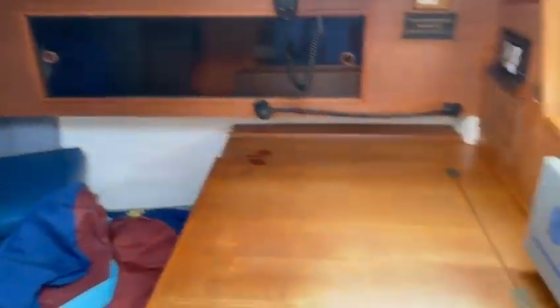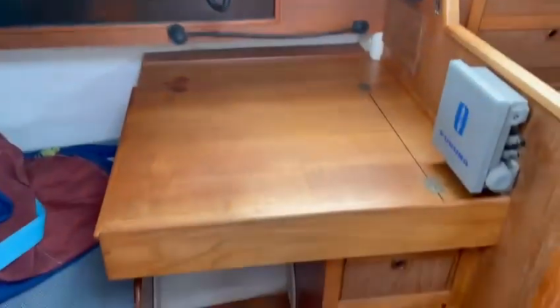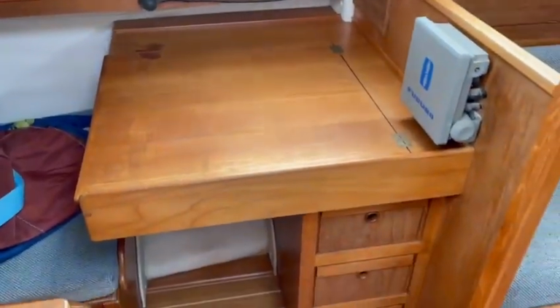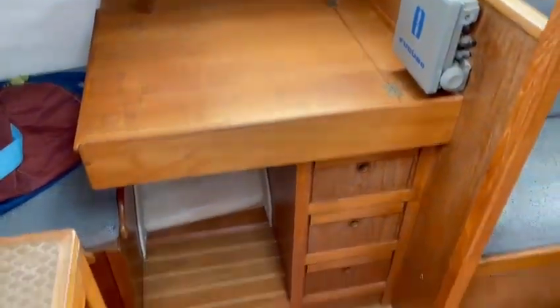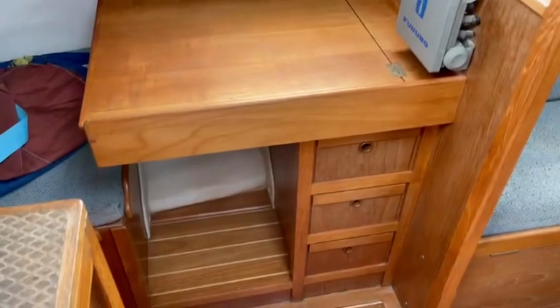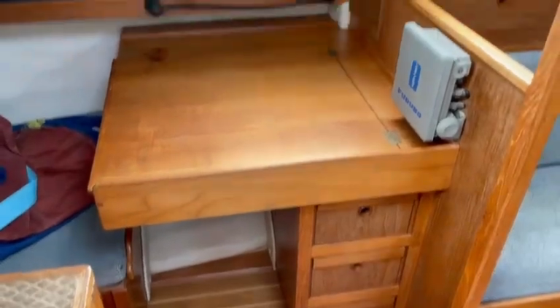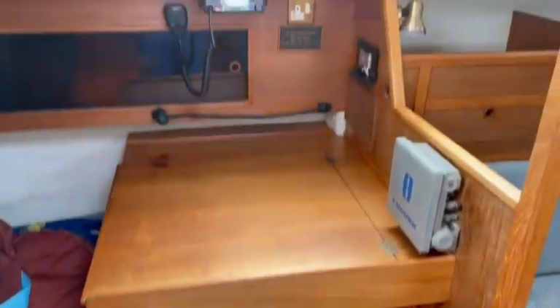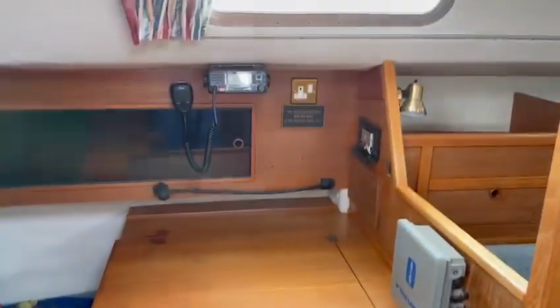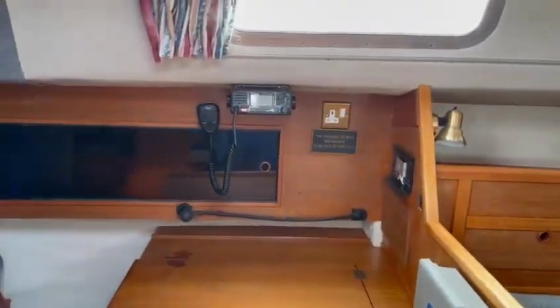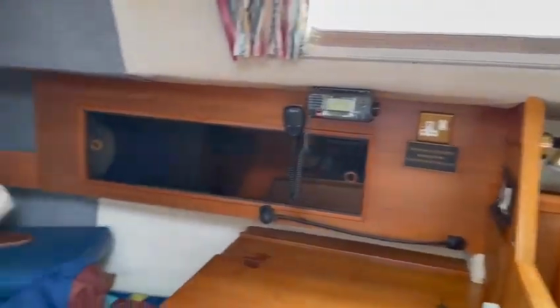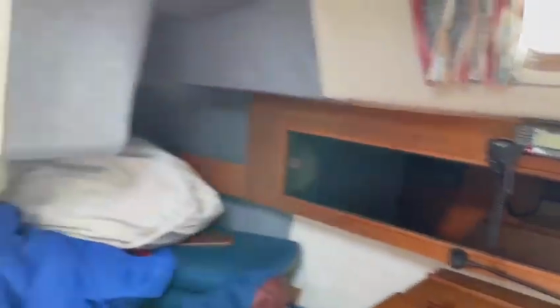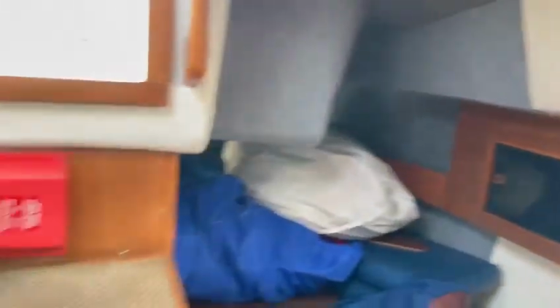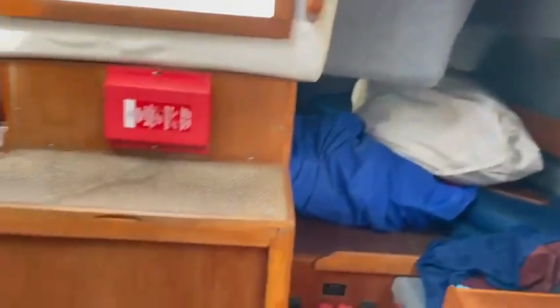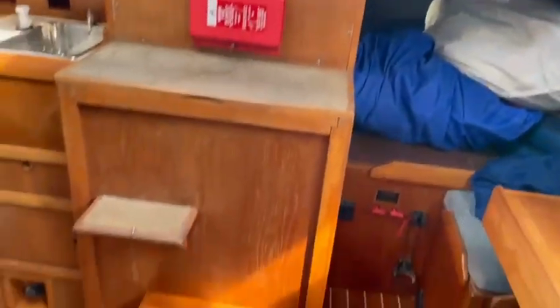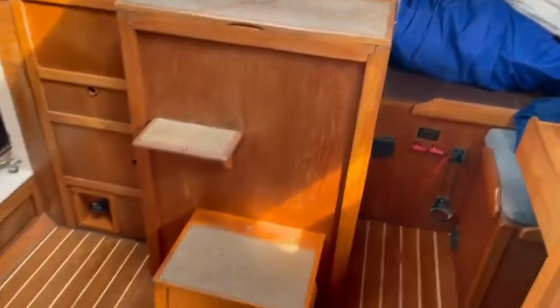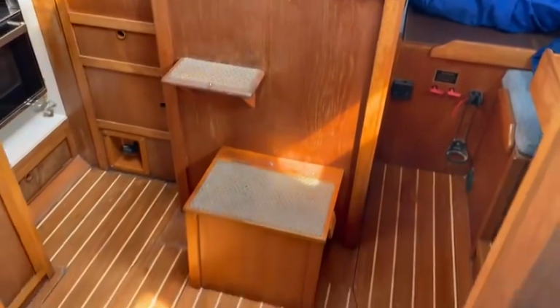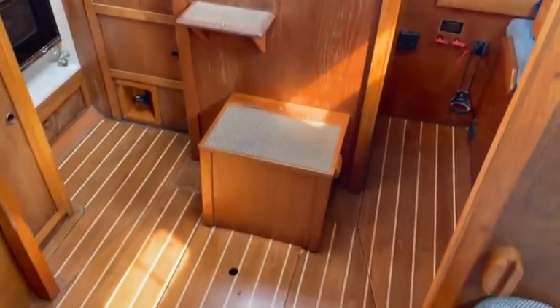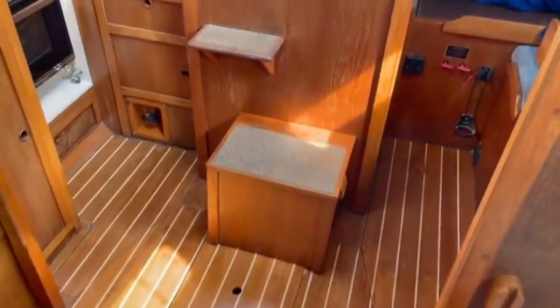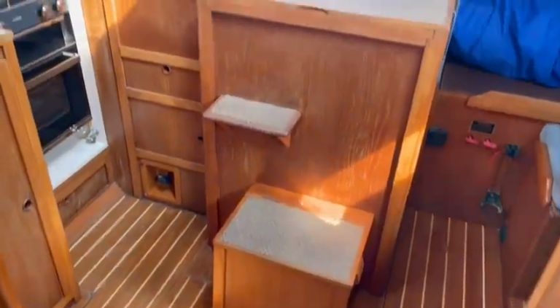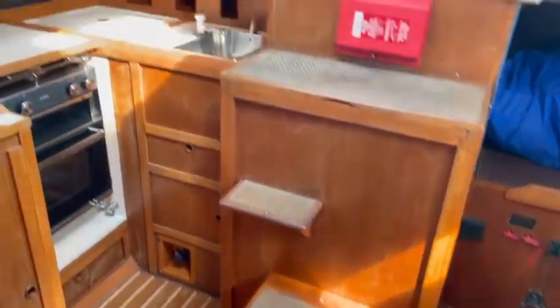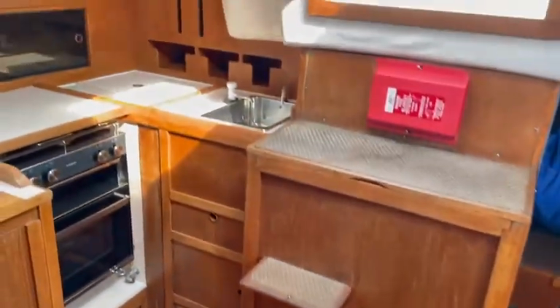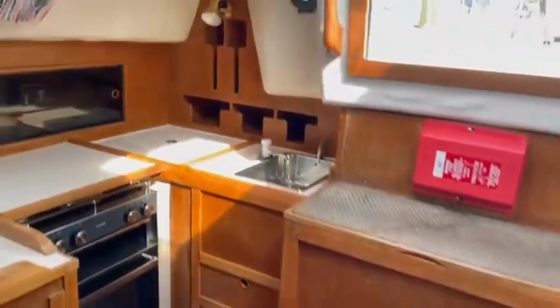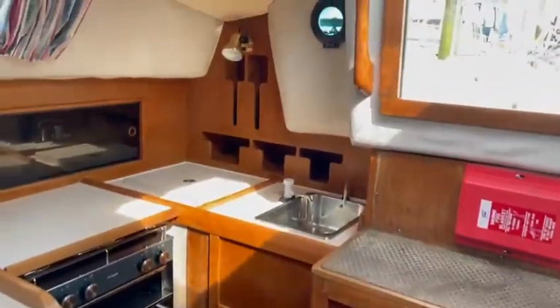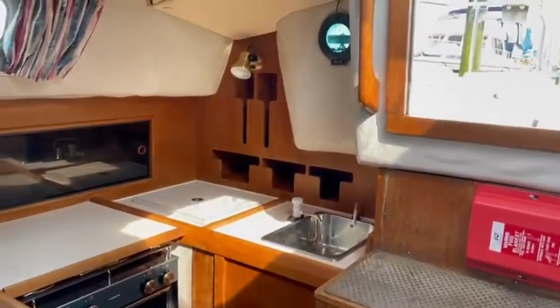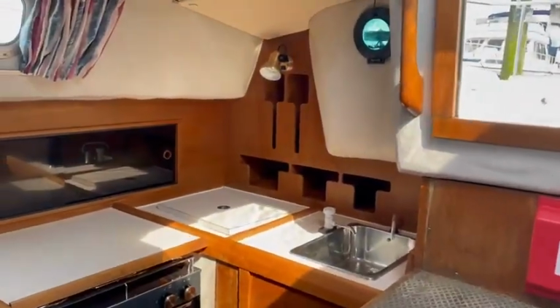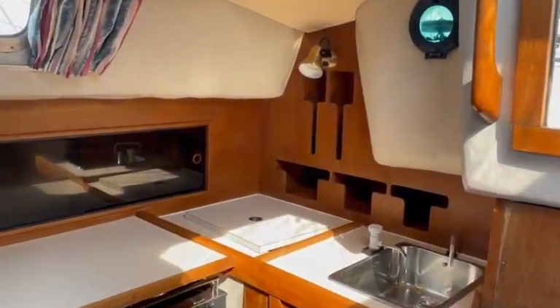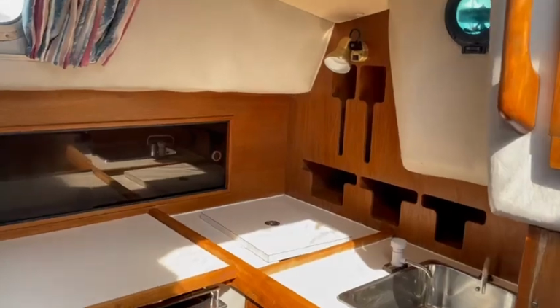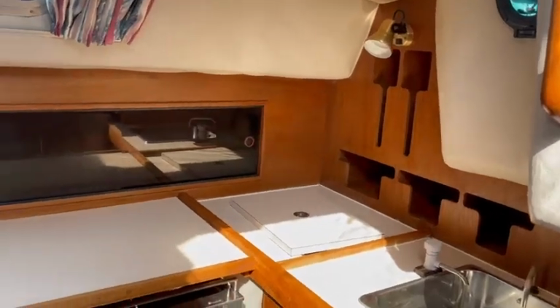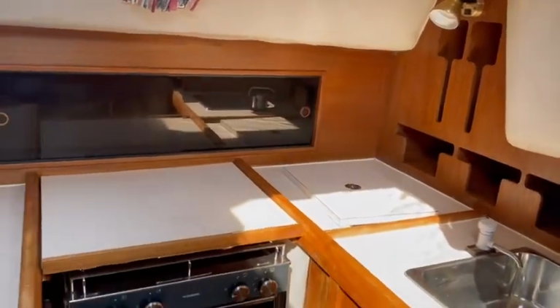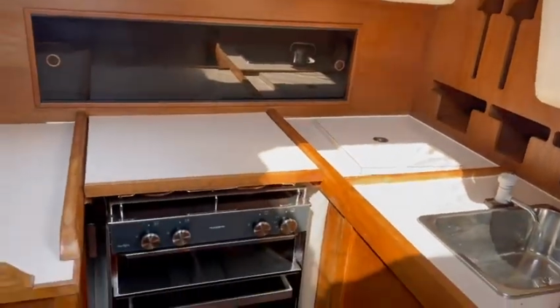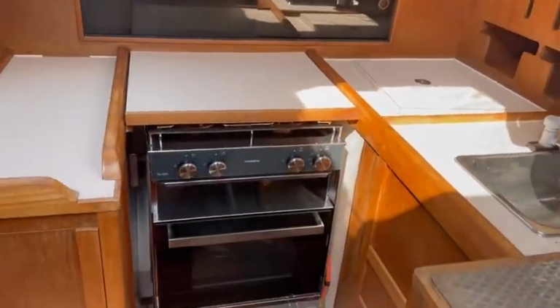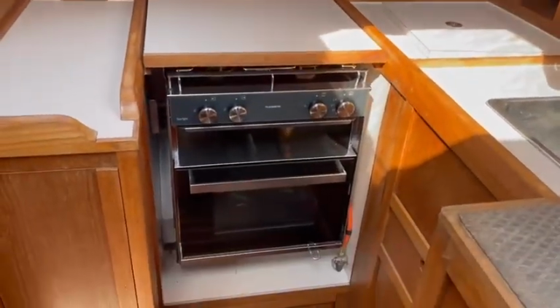The chart table. Engine is under there. The sink, fridge in the corner, oven.